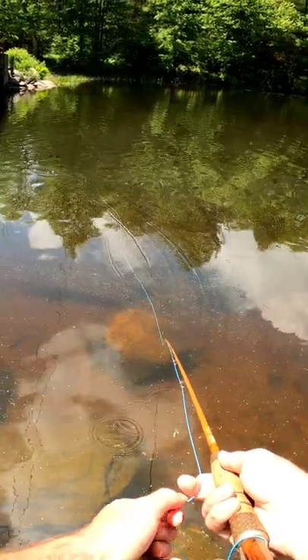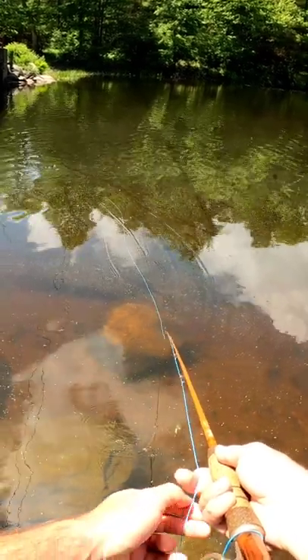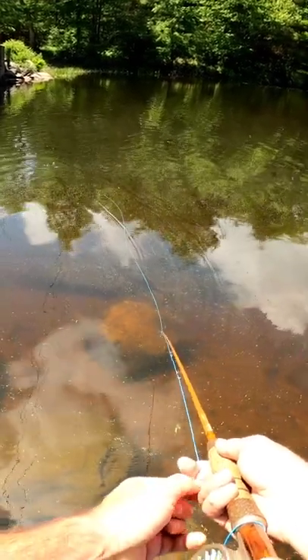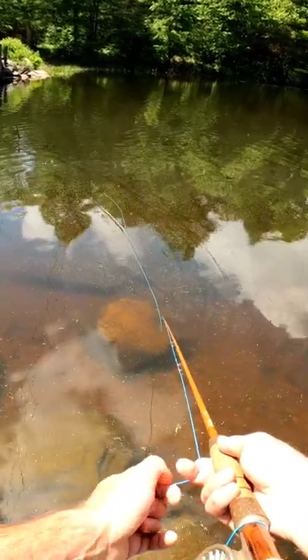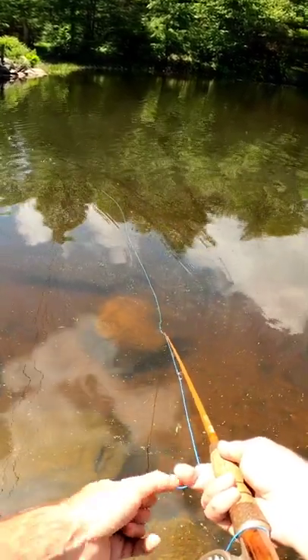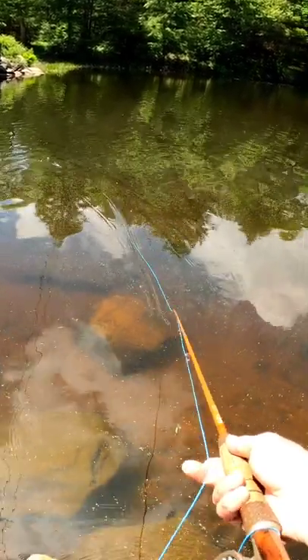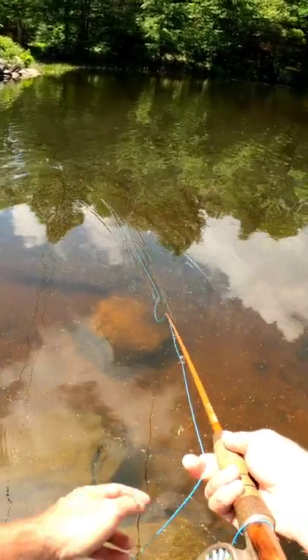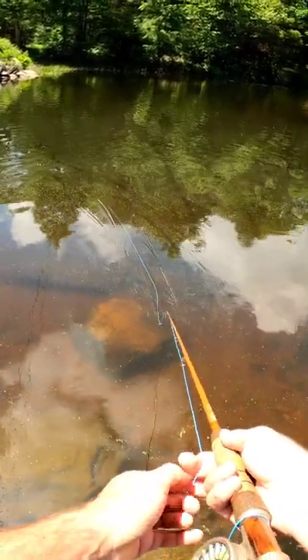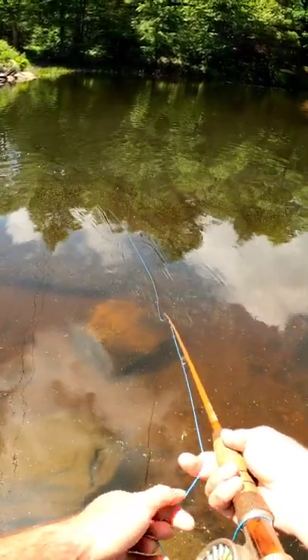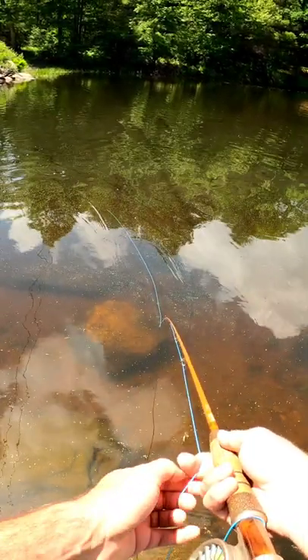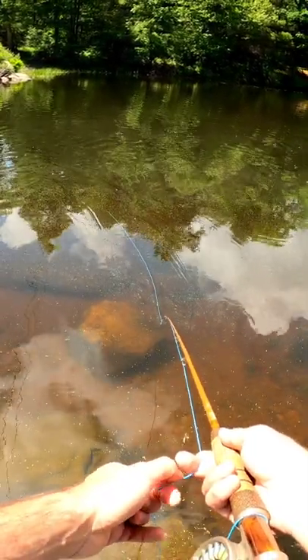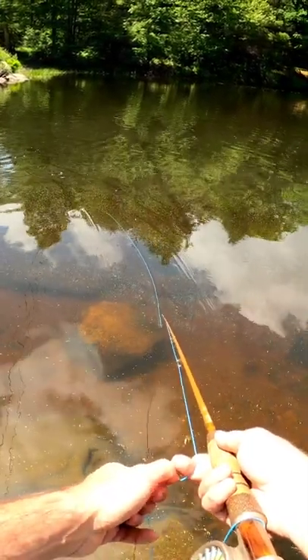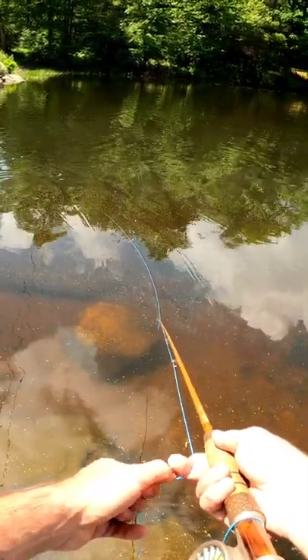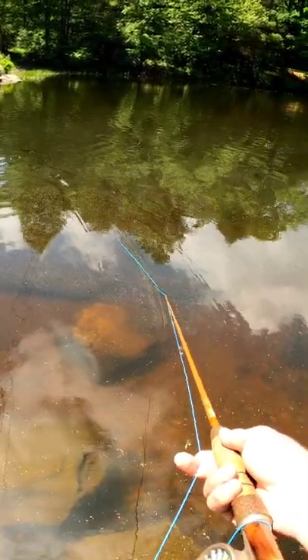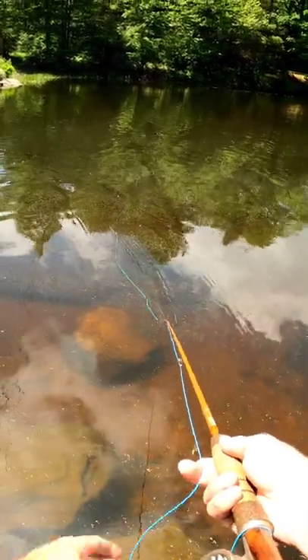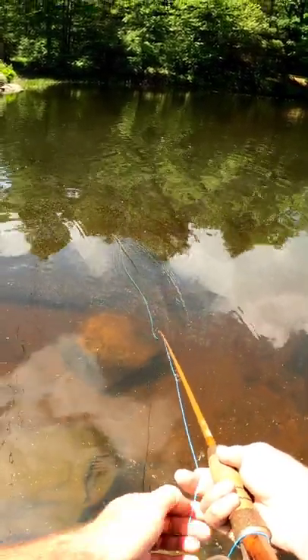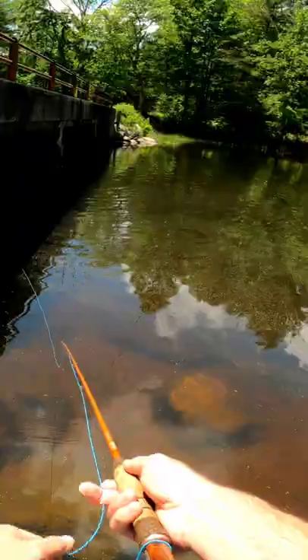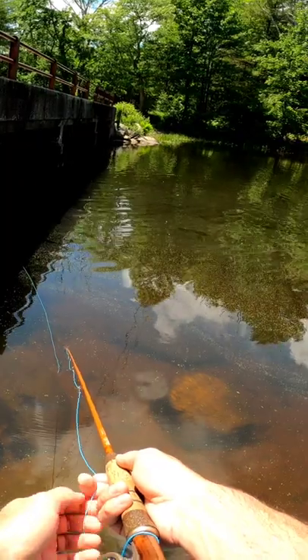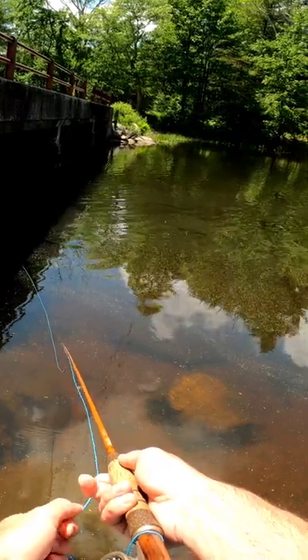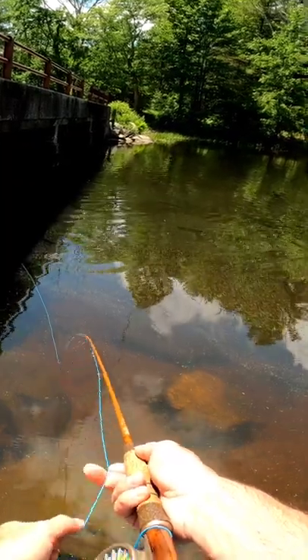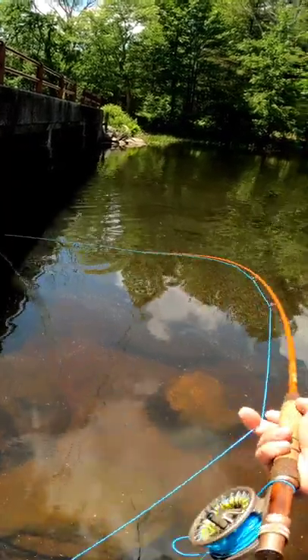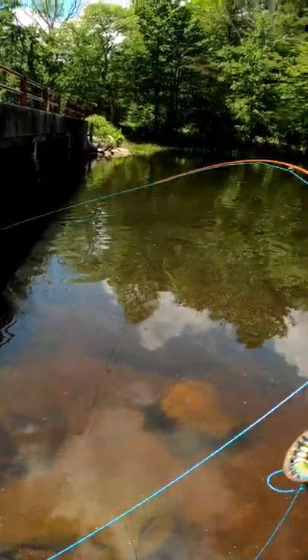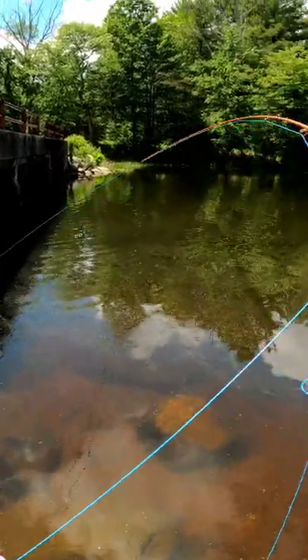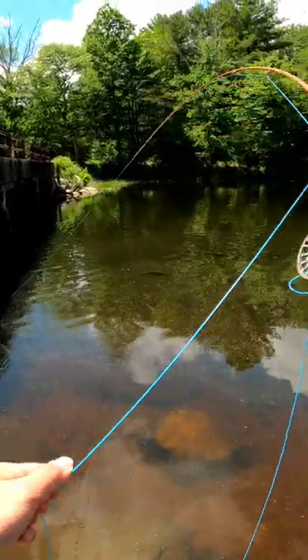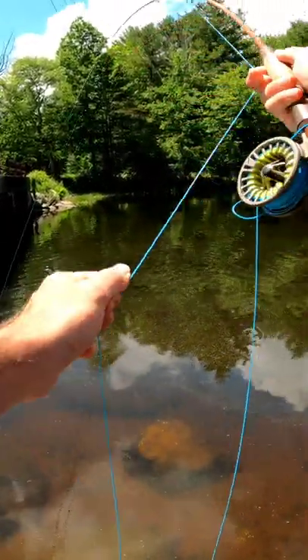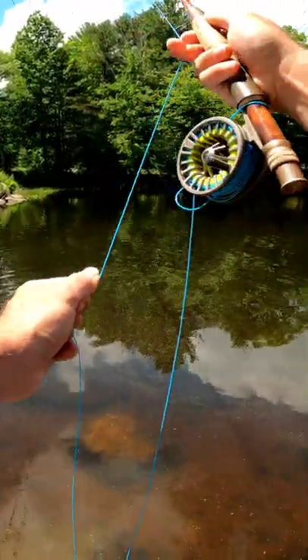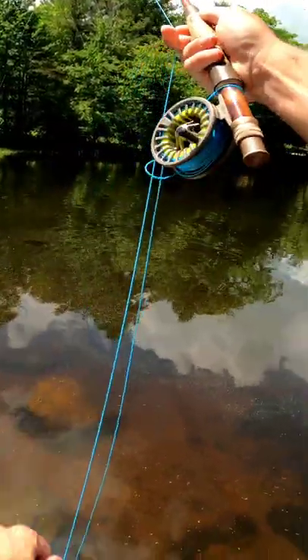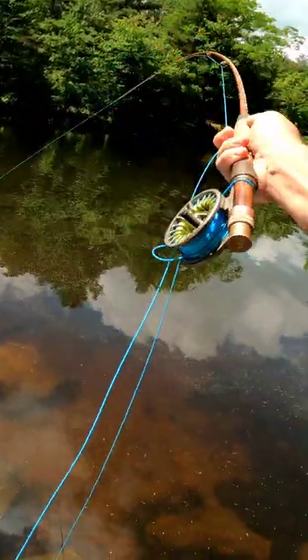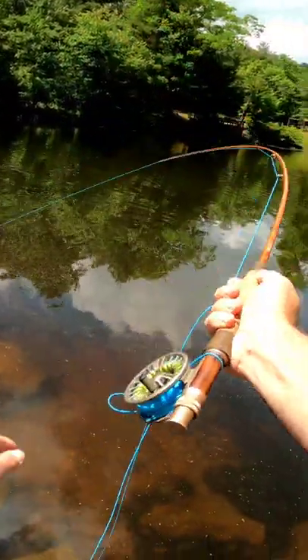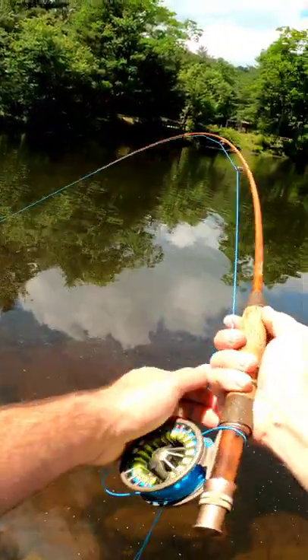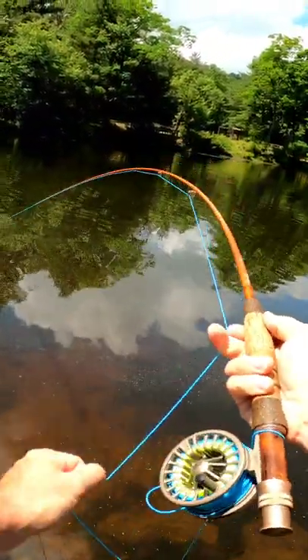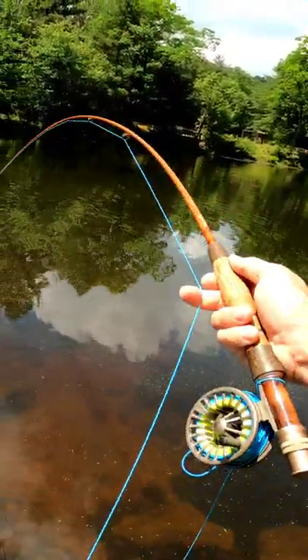Make your pops clear and concise by making sure there's no slack in the line. A light hook set is all that is needed, as these fish tend to hook themselves.